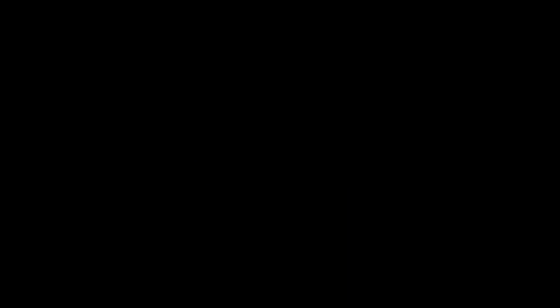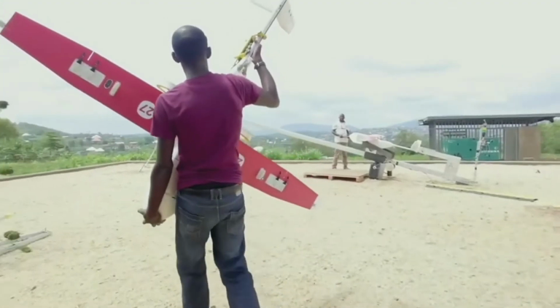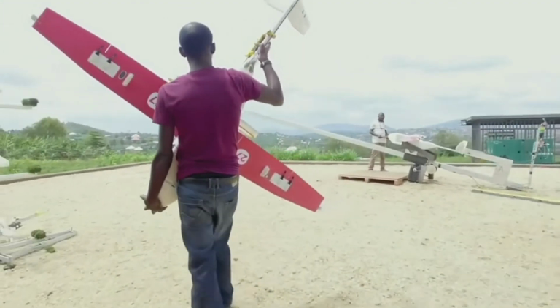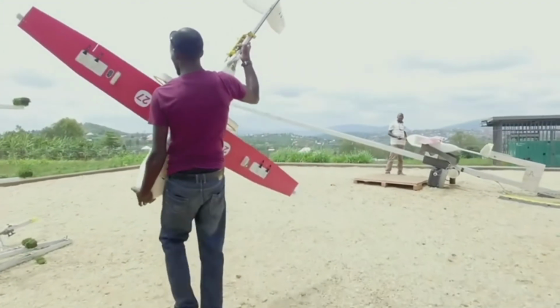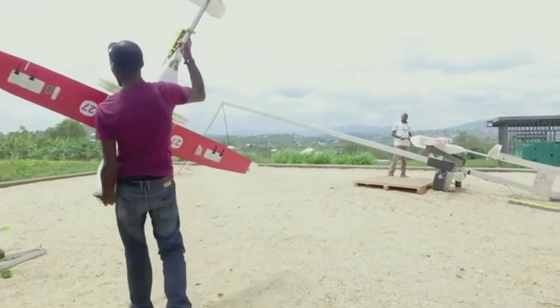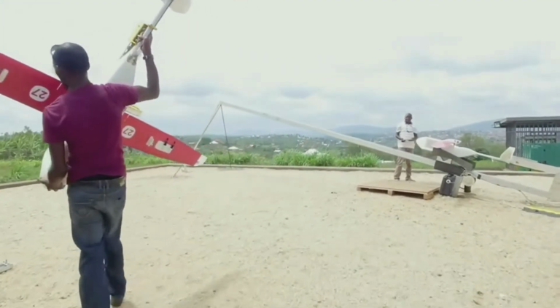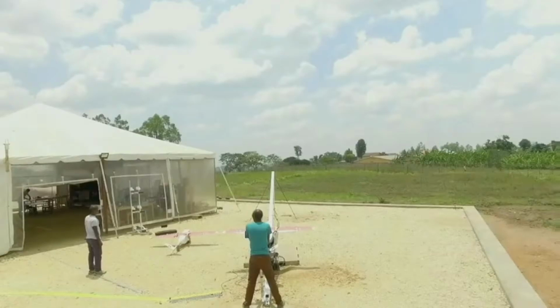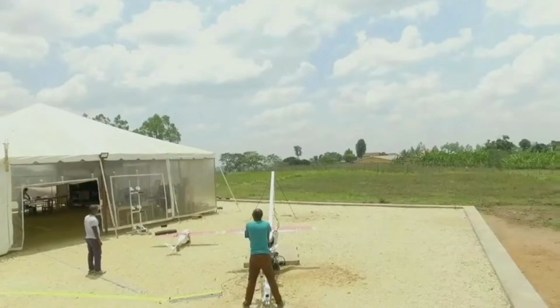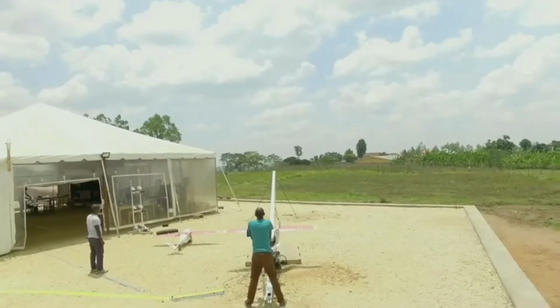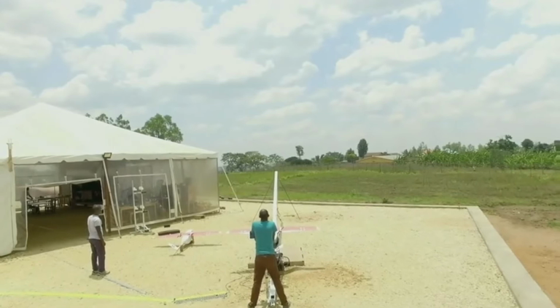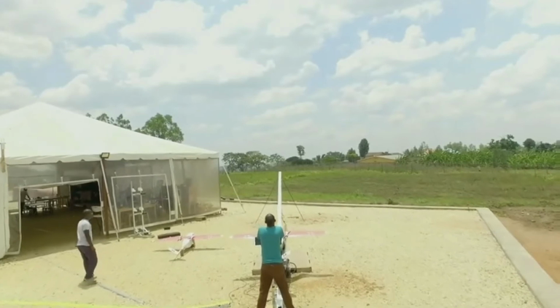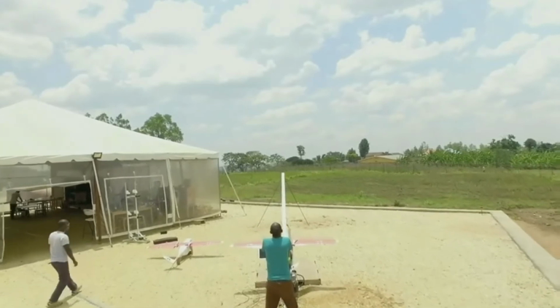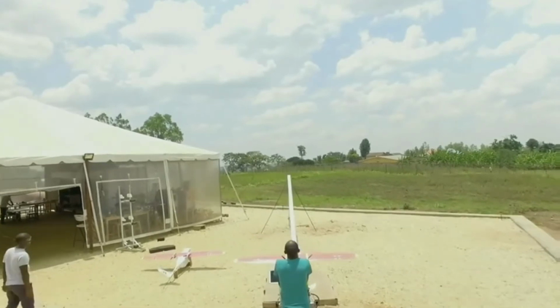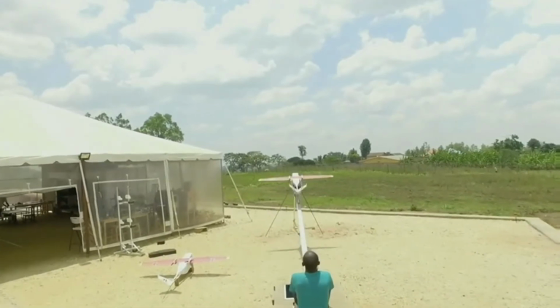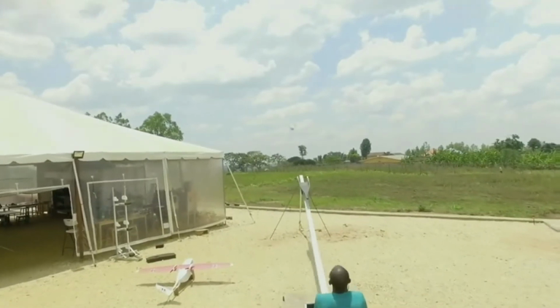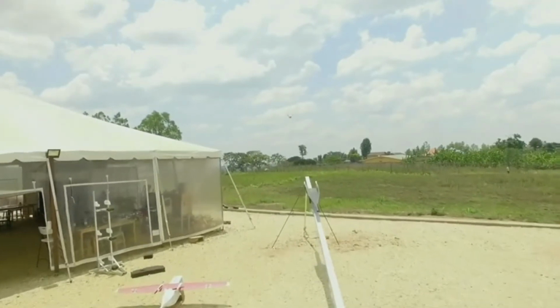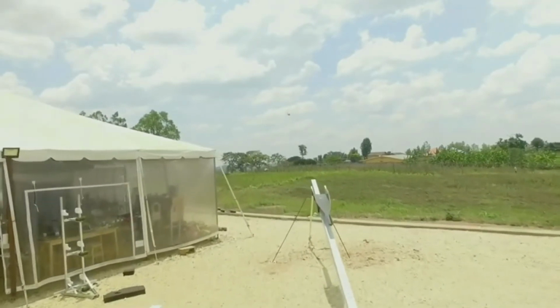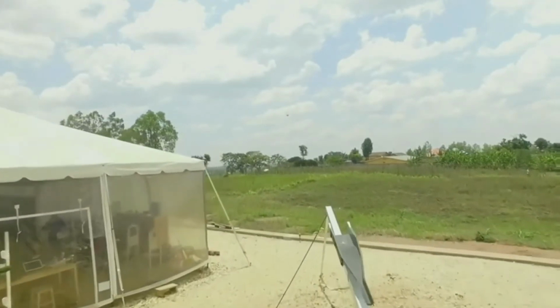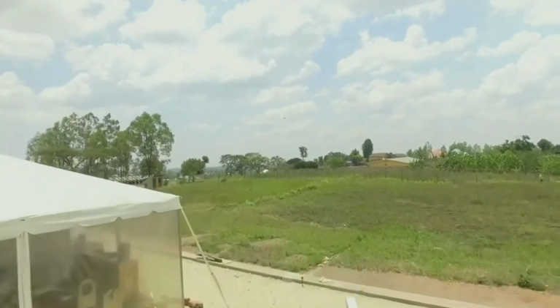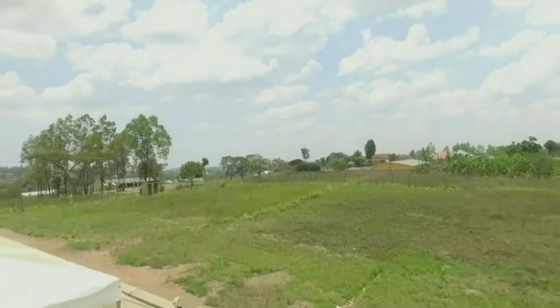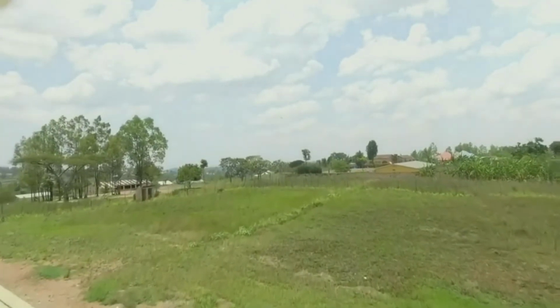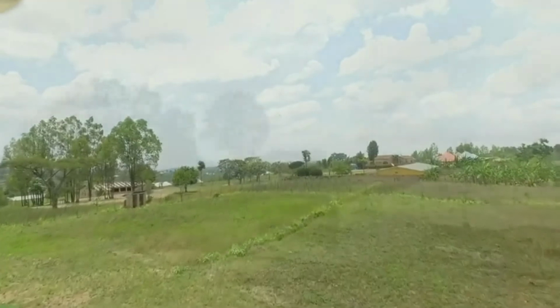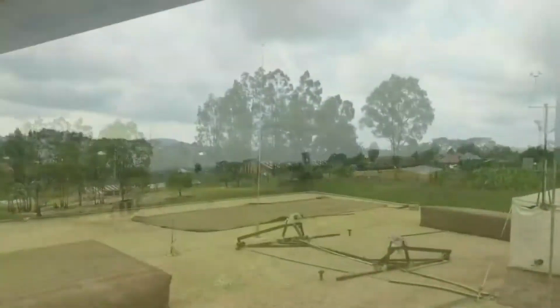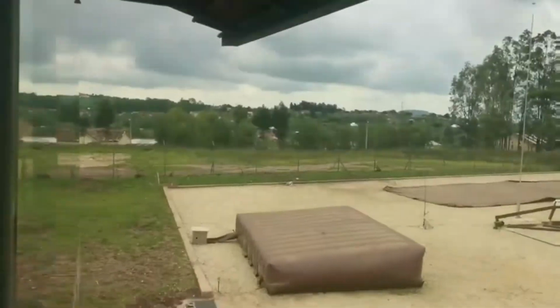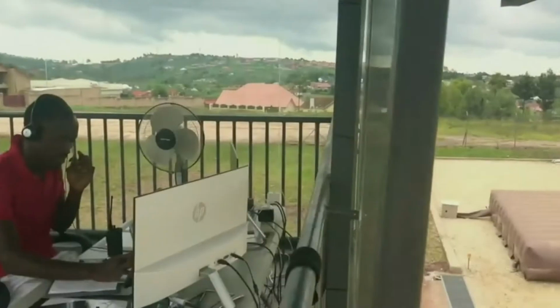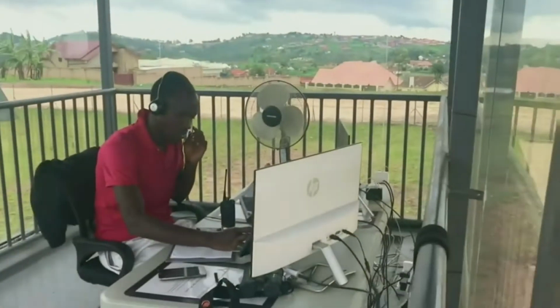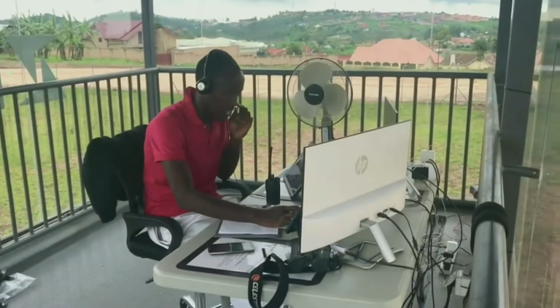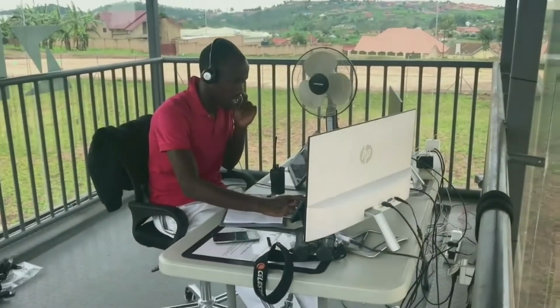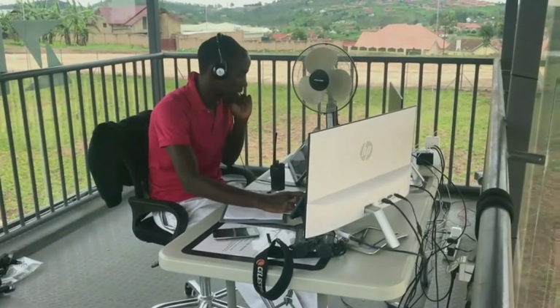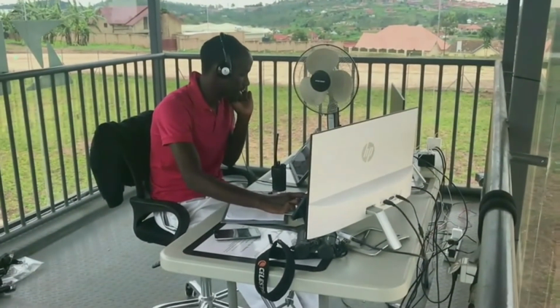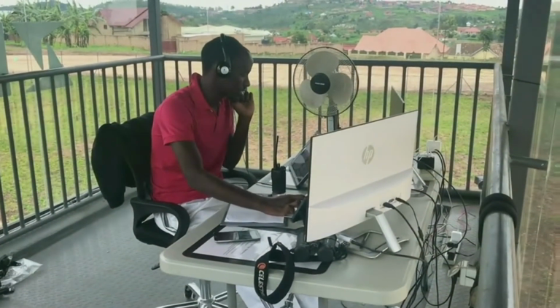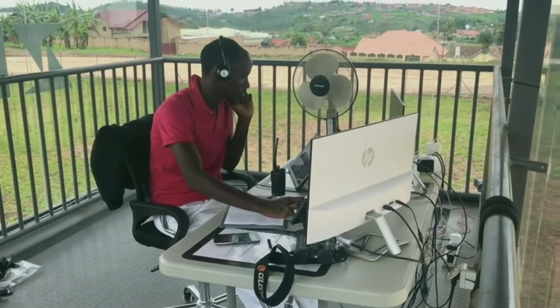A little while back, I created a less than flattering video about ZipLine's product launch in Rwanda. I thought it was all too complex, especially the launch ramp. I also thought the one-way delivery was pretty poor. Once again, it seems I was well off the mark.